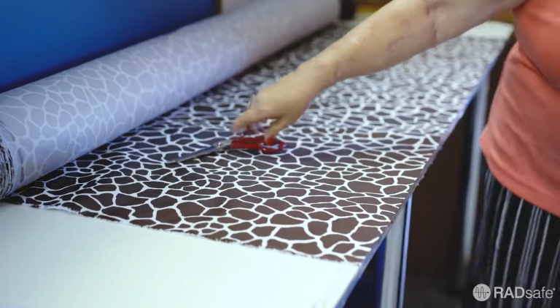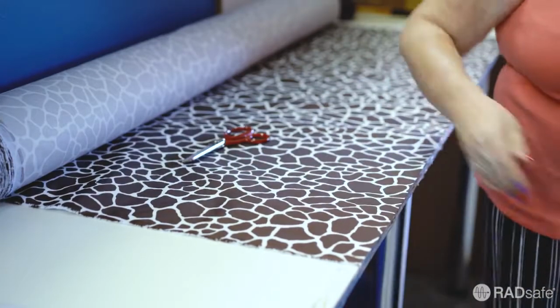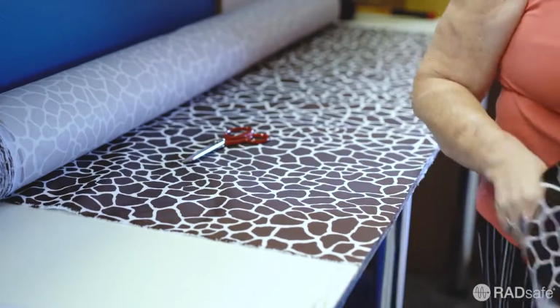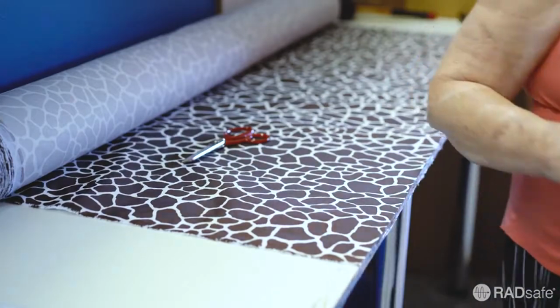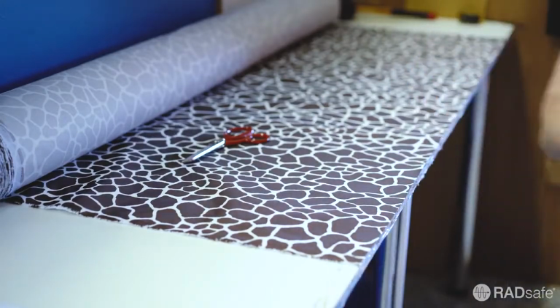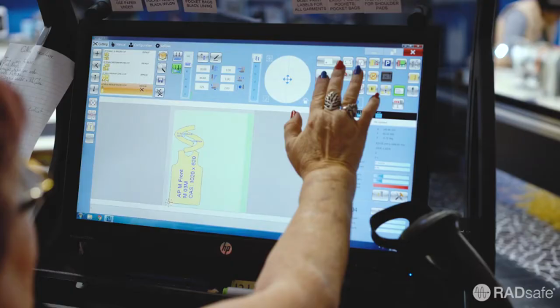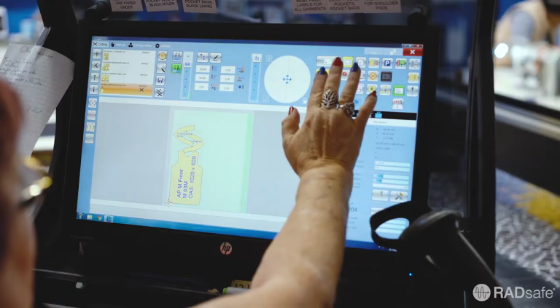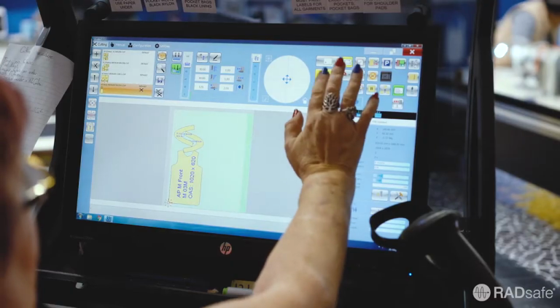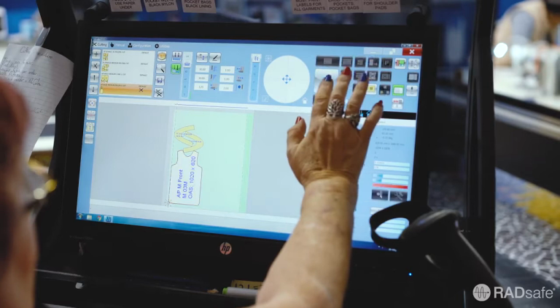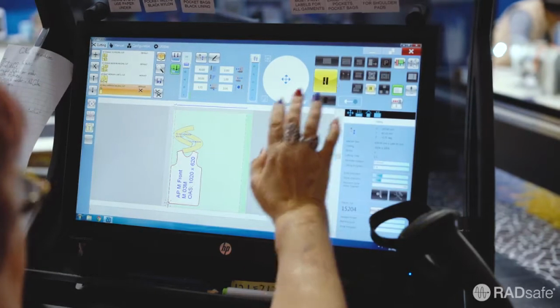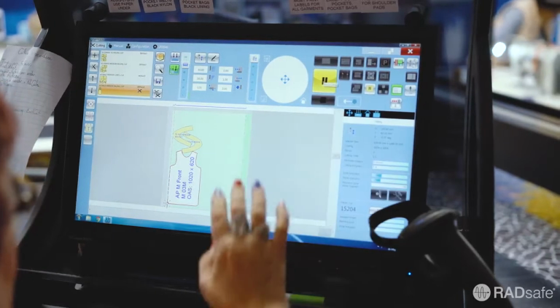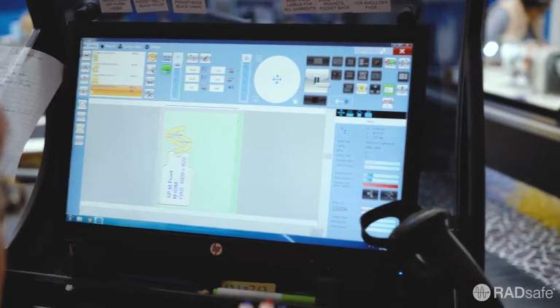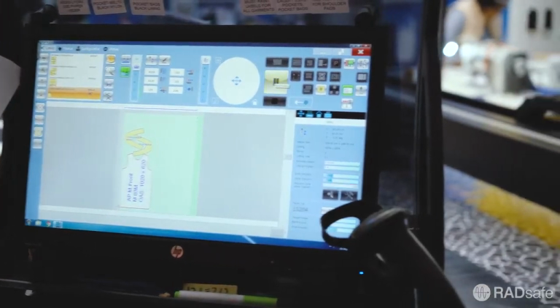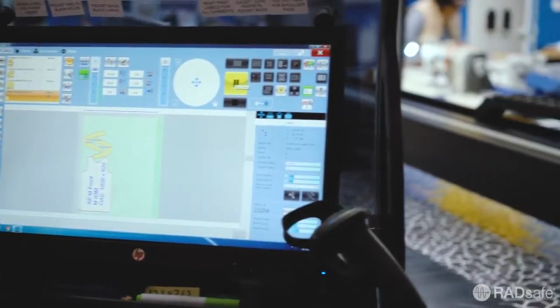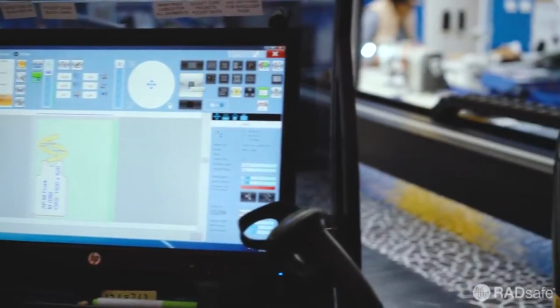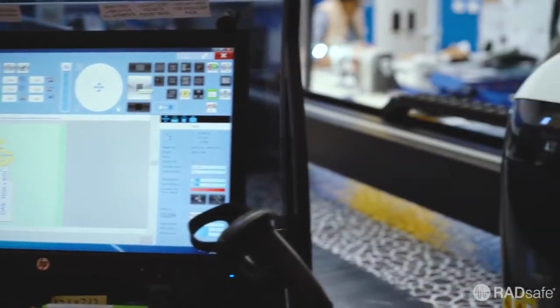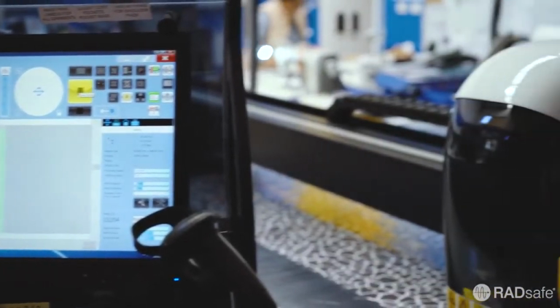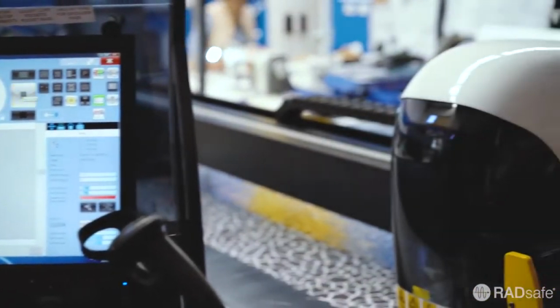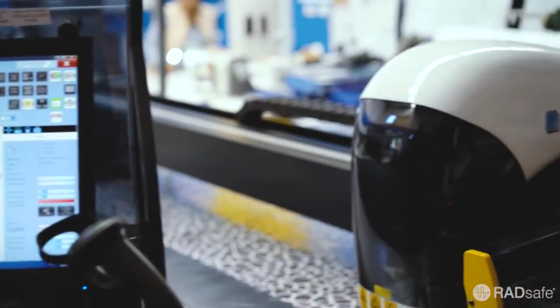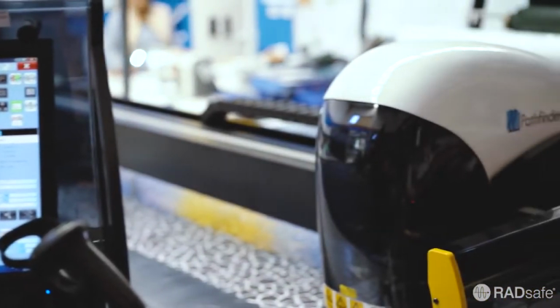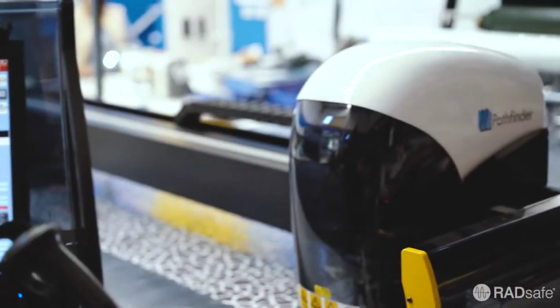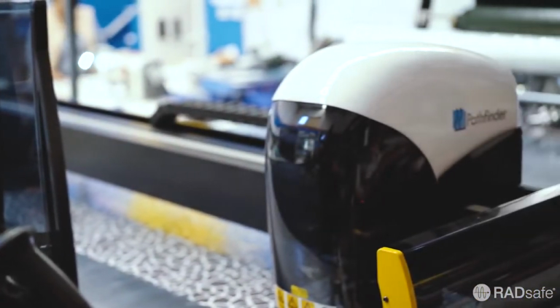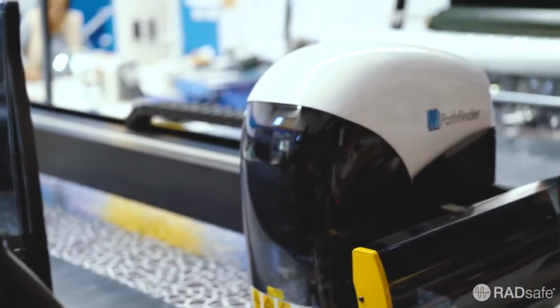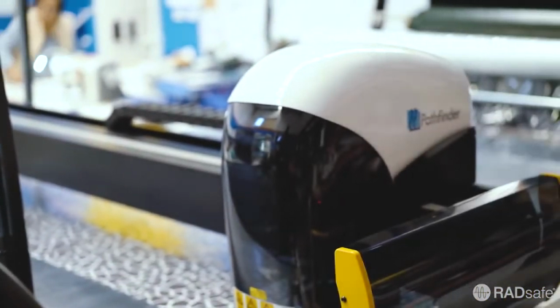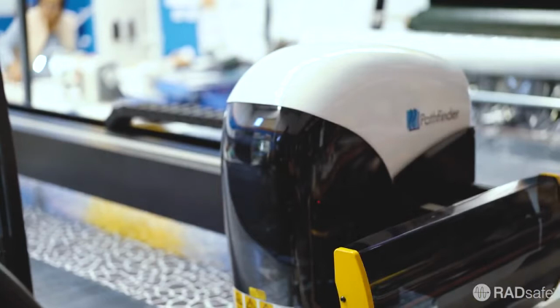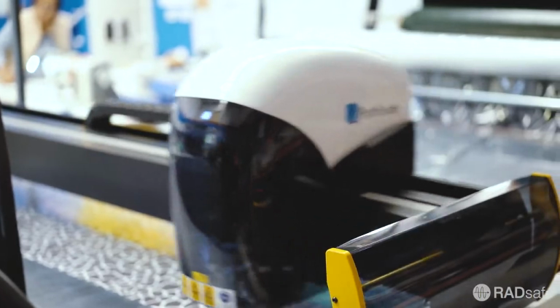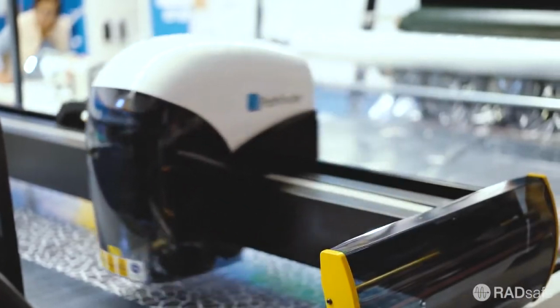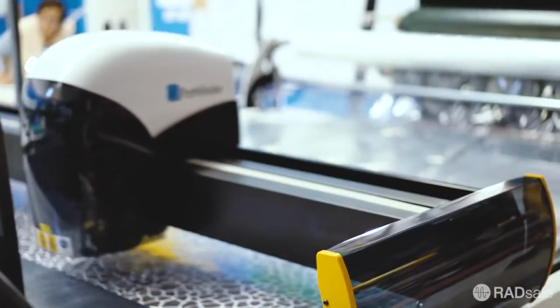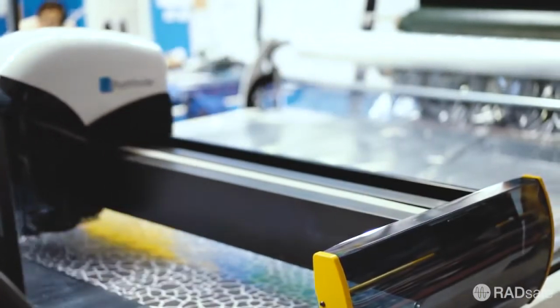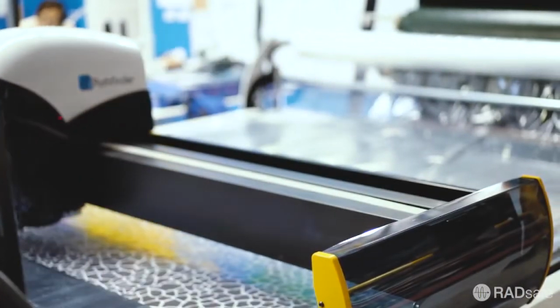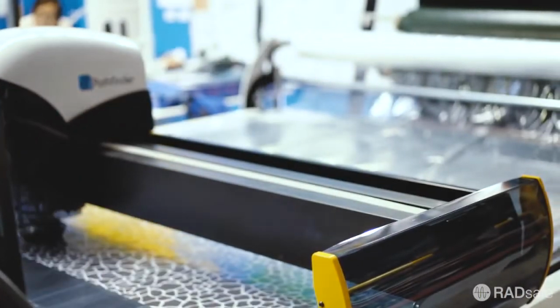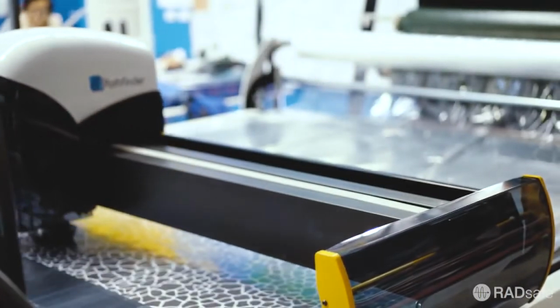When your order is first received in our factory, we start by taking the raw materials required and, with the patterns designed earlier, they are cut accurately and consistently with a computer-controlled cutting machine.